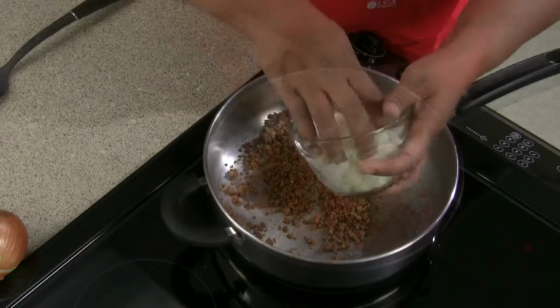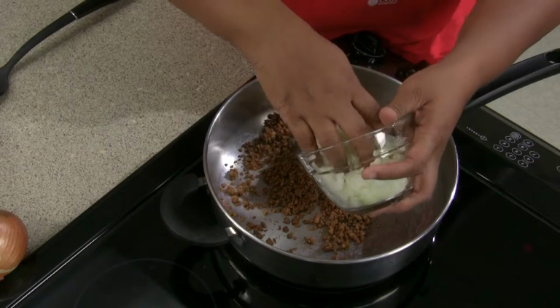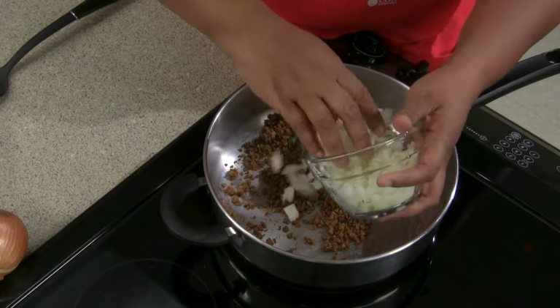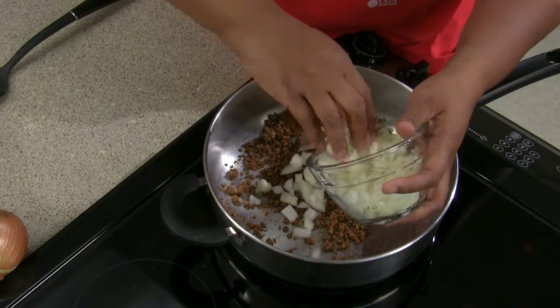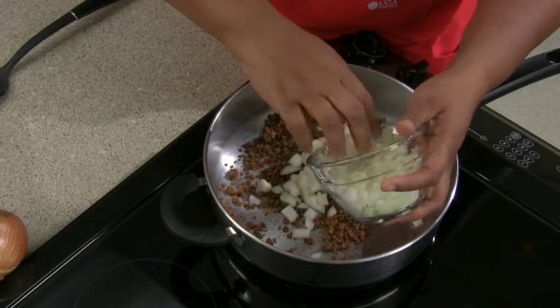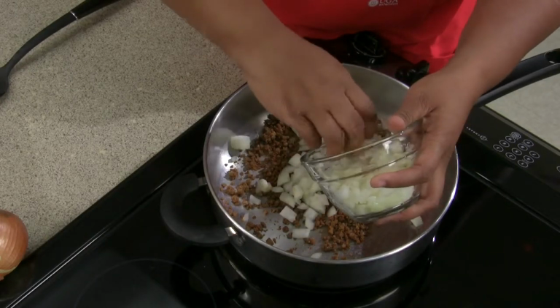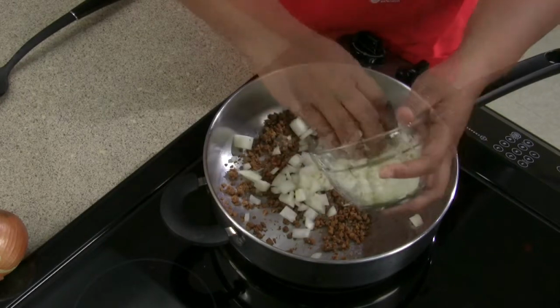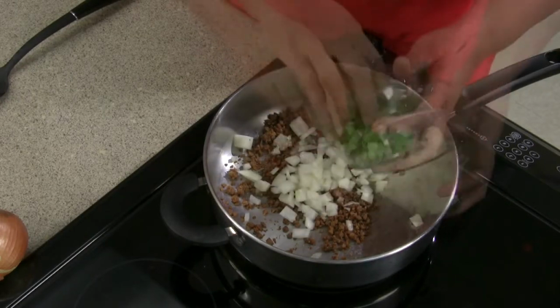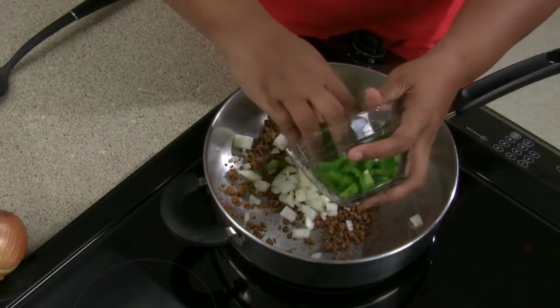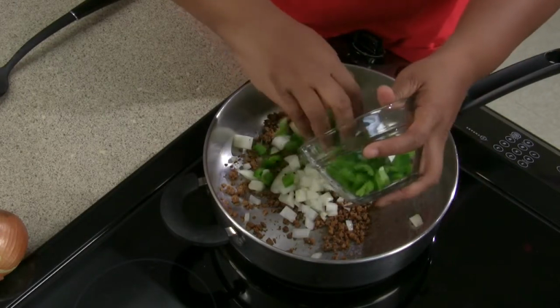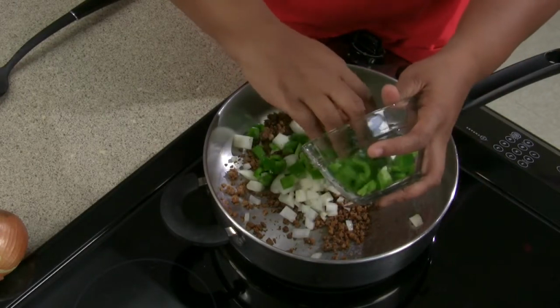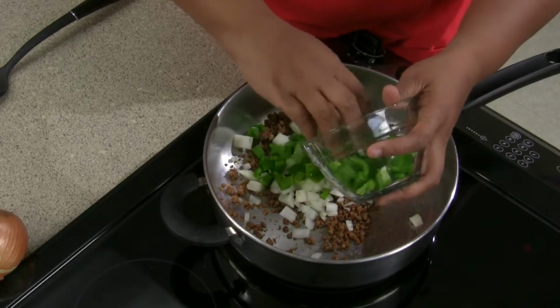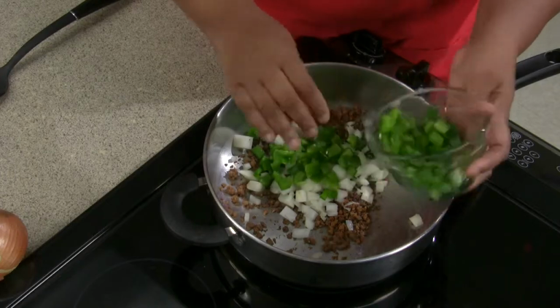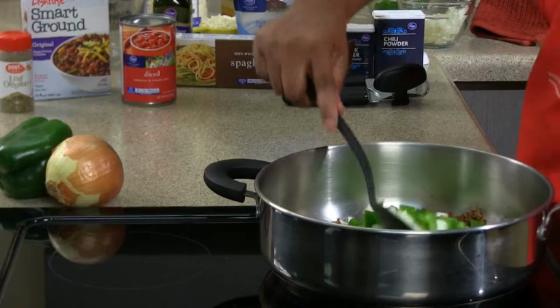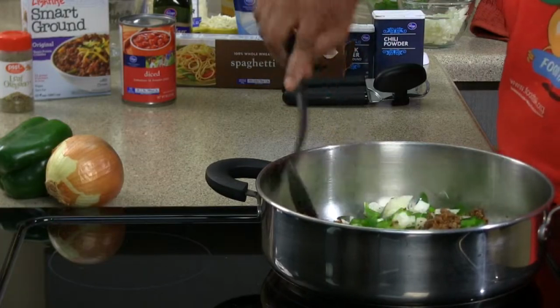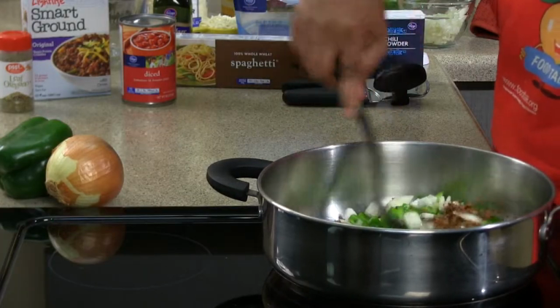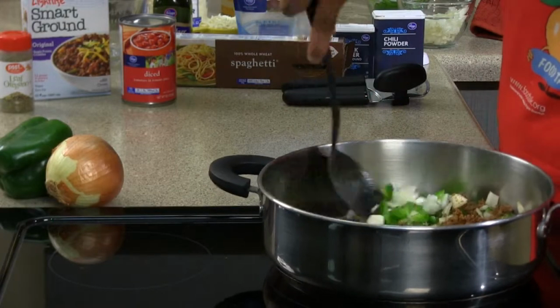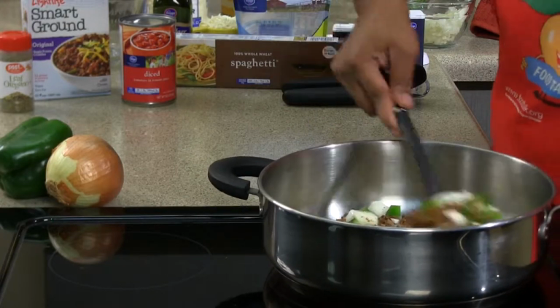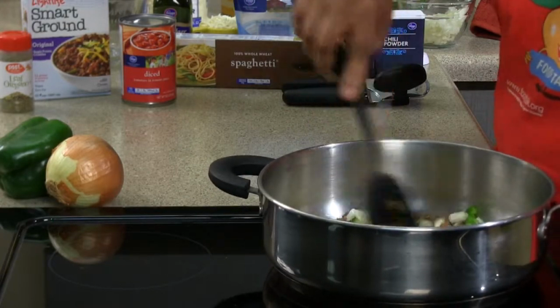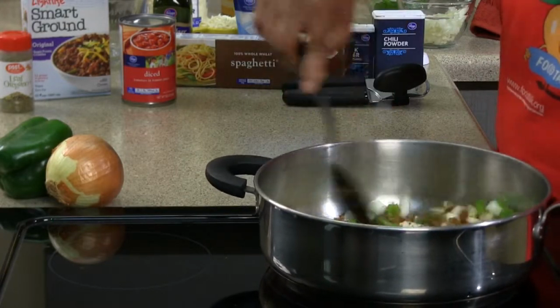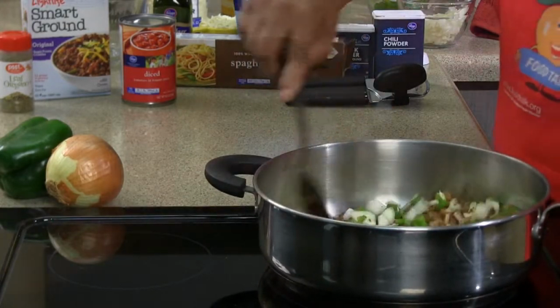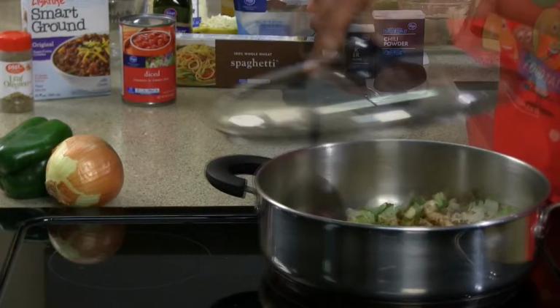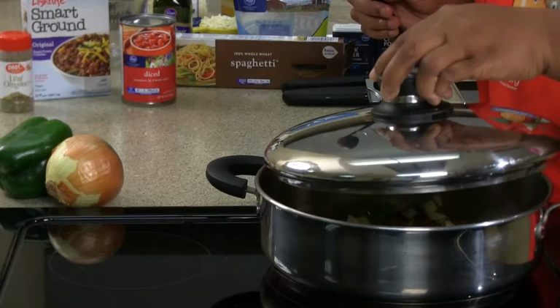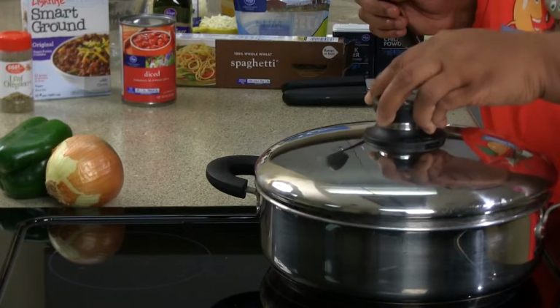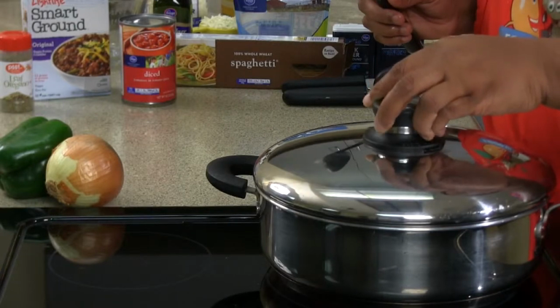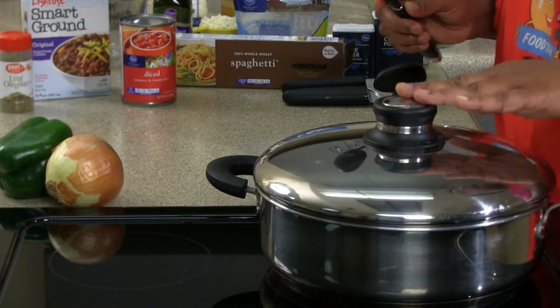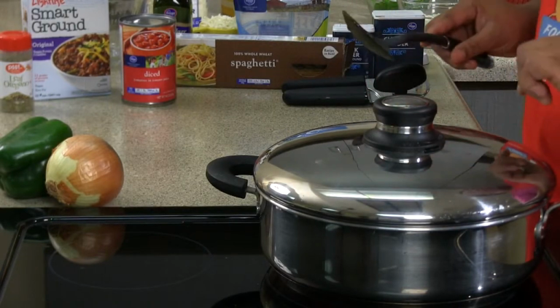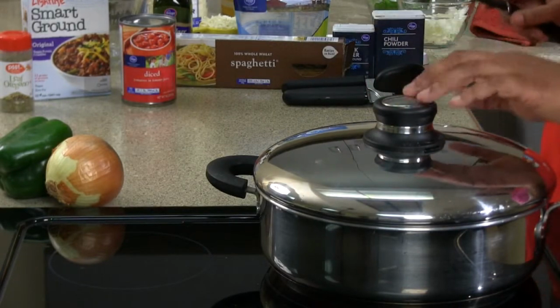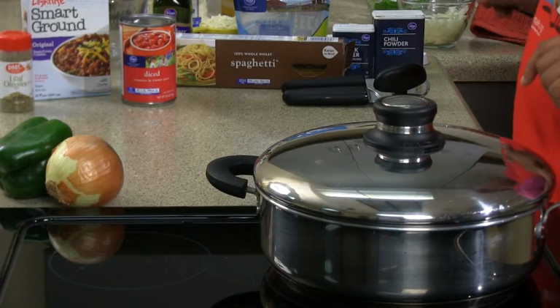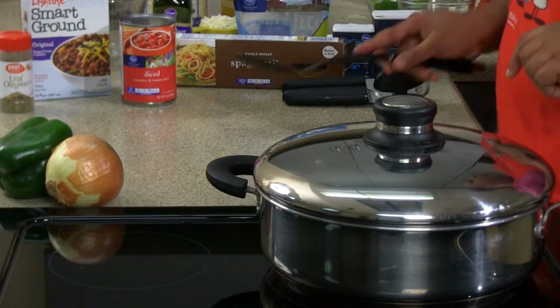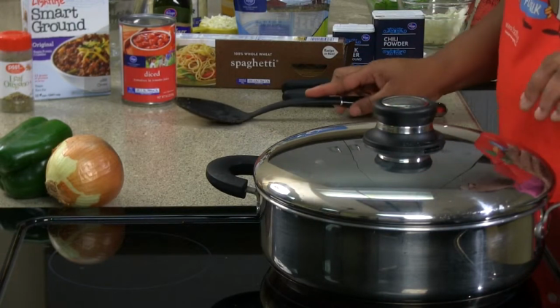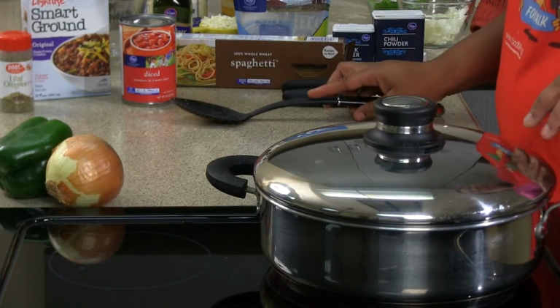Now for our bell pepper and onions, stir to just incorporate all of our items, and we're just going to let those sauté for a minute.